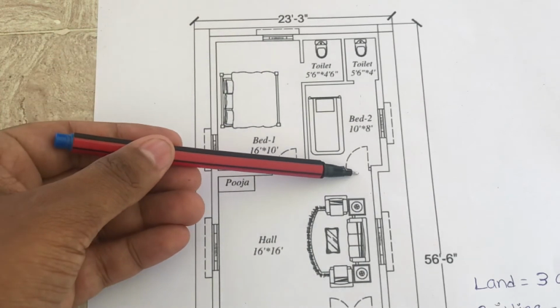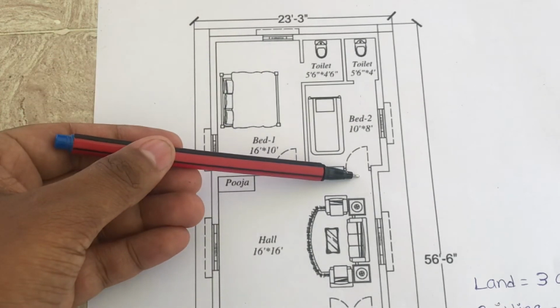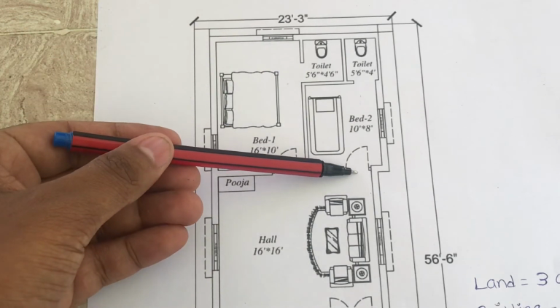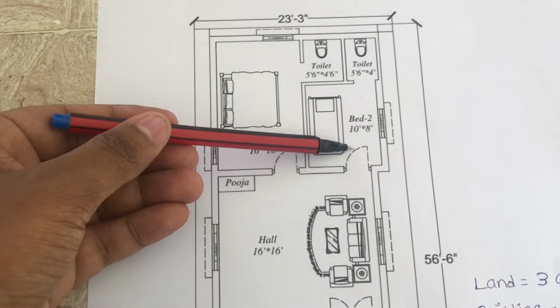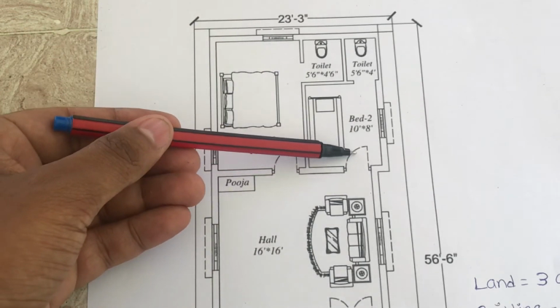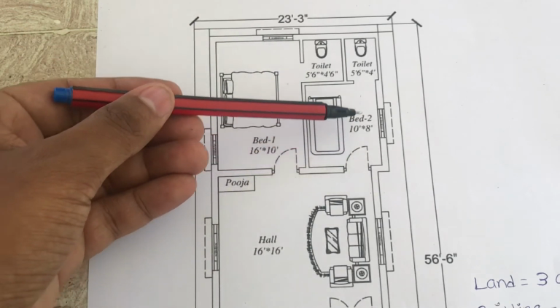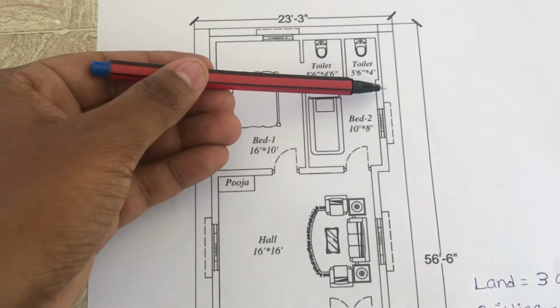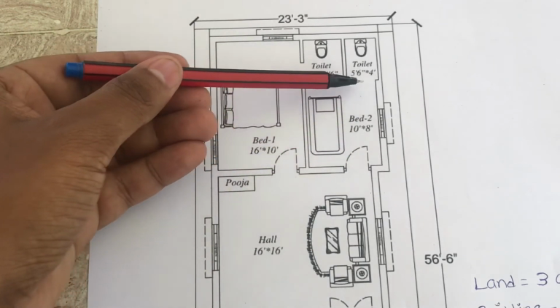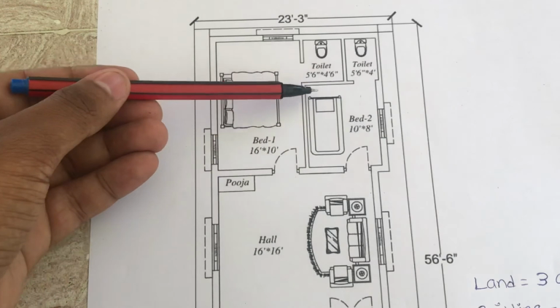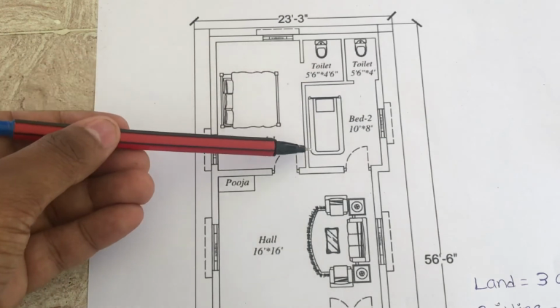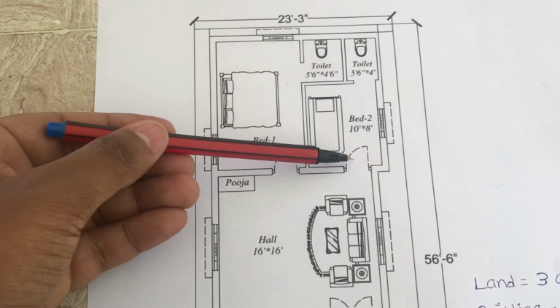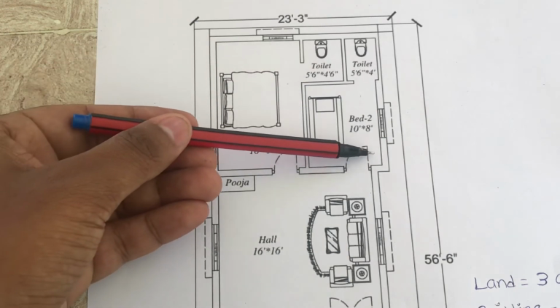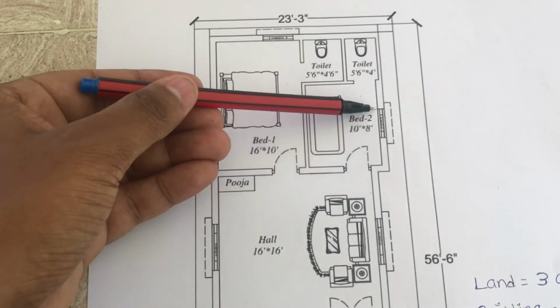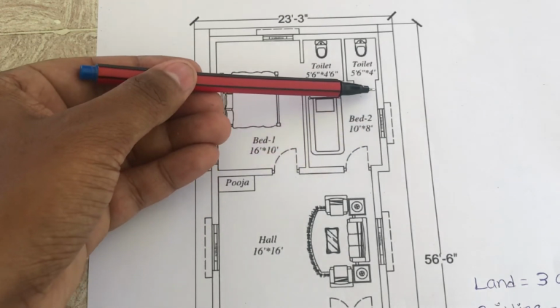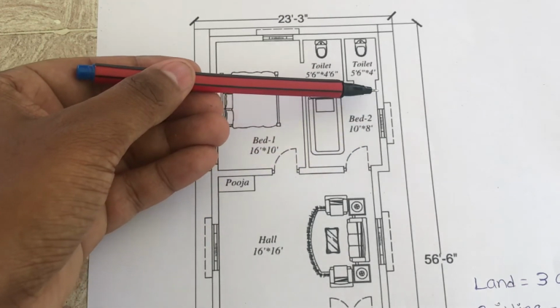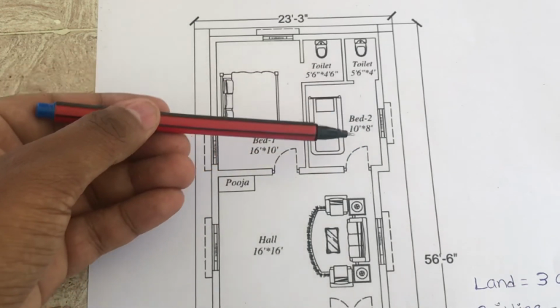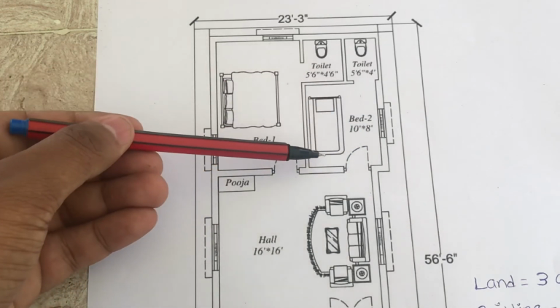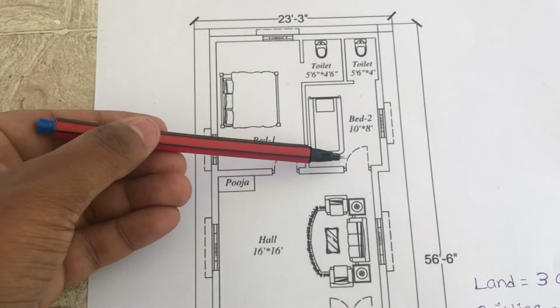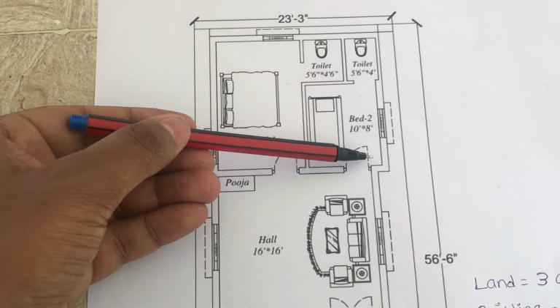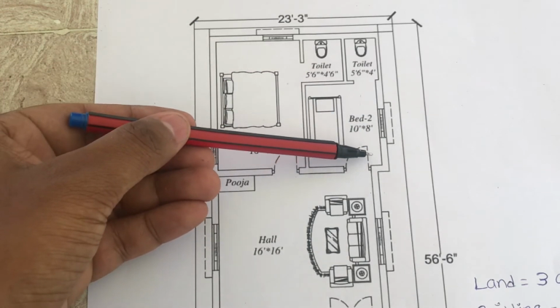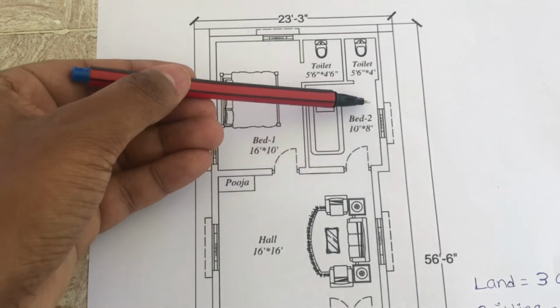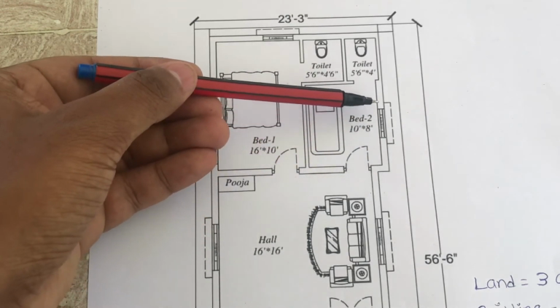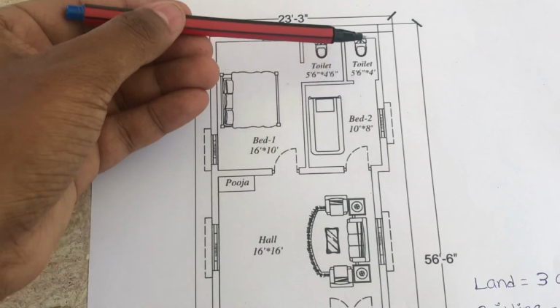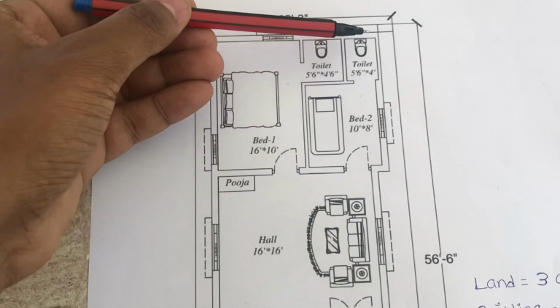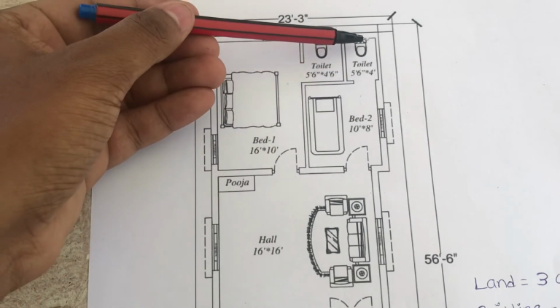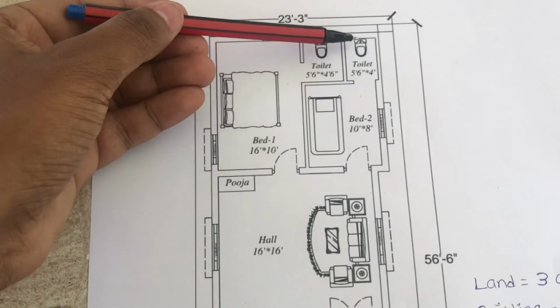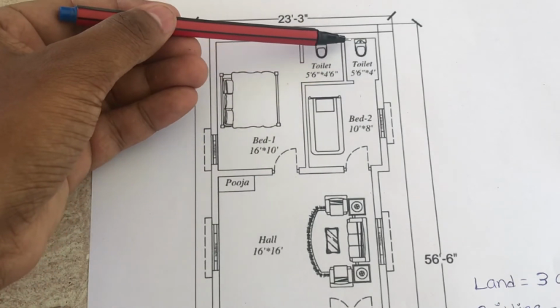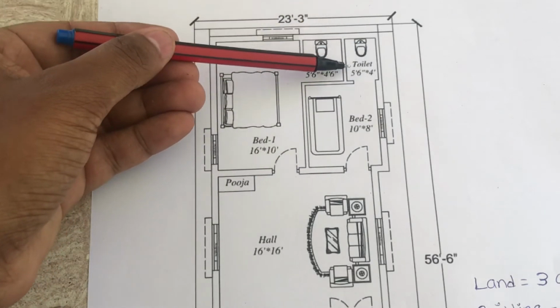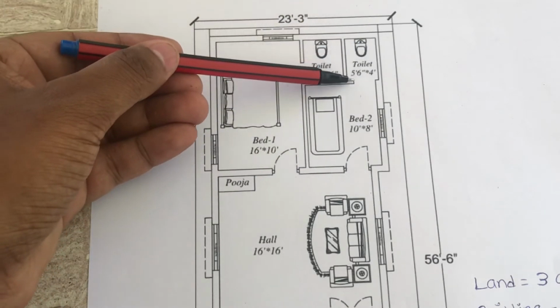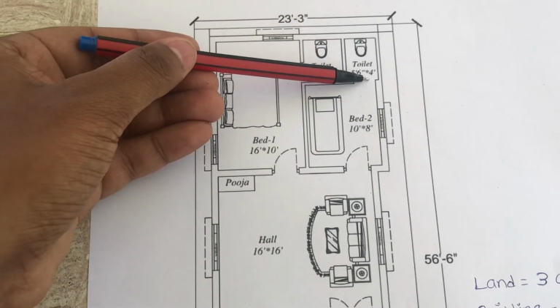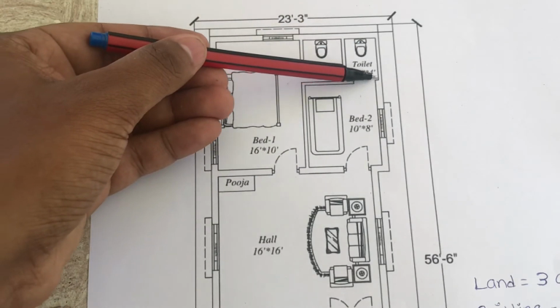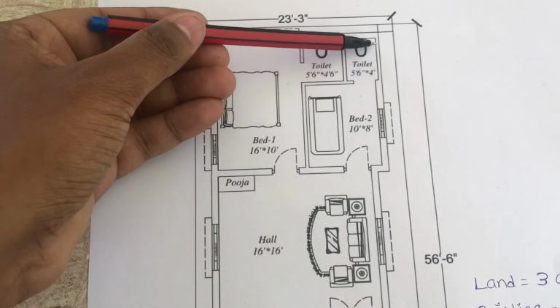This is the entrance to the second bedroom. Size is 10 by 8 — this side is 8 and this side is 10. This is the attached toilet bathroom, size is 4 by 5.5.